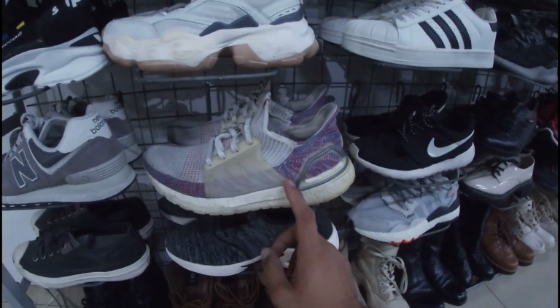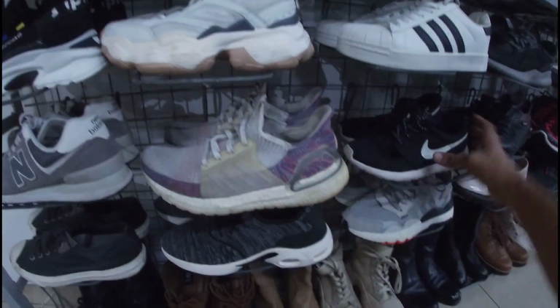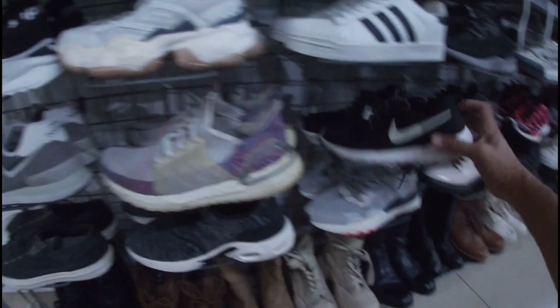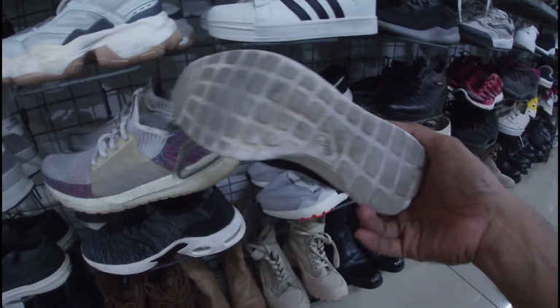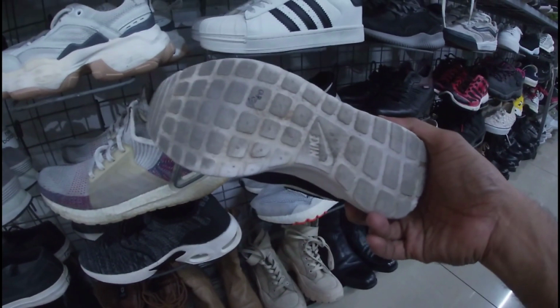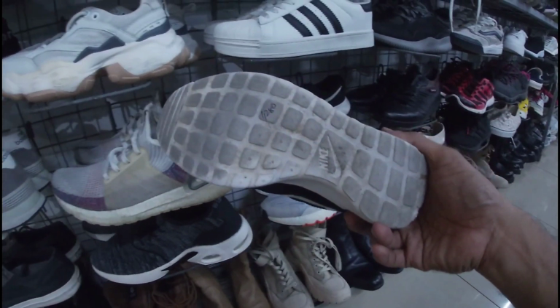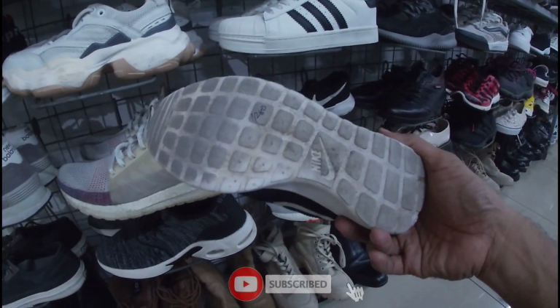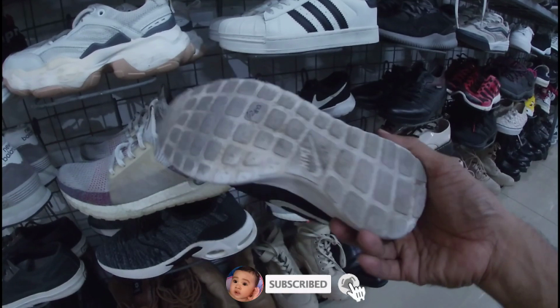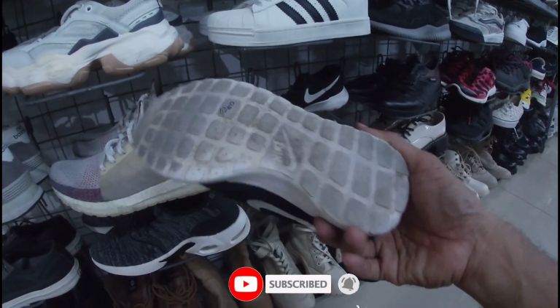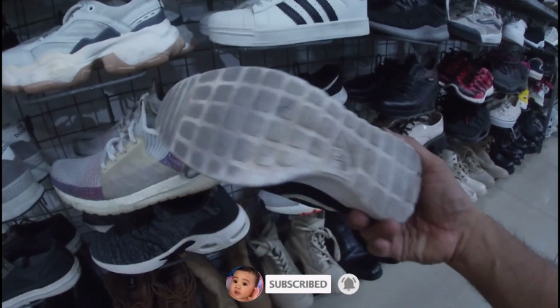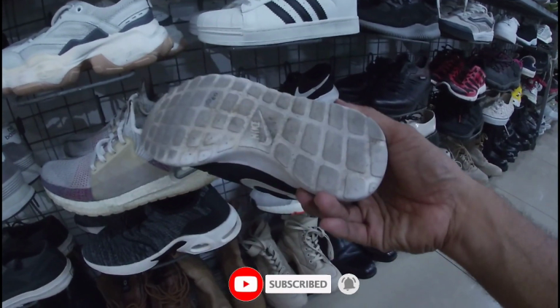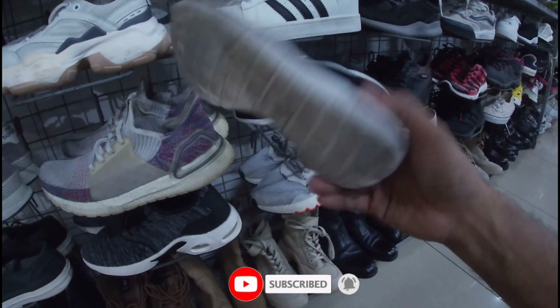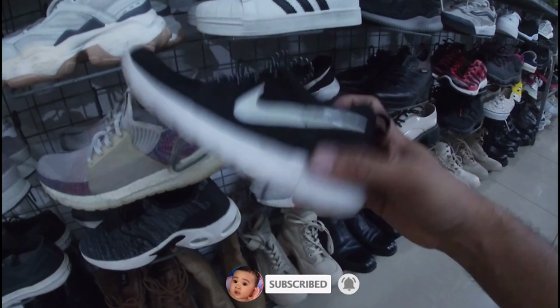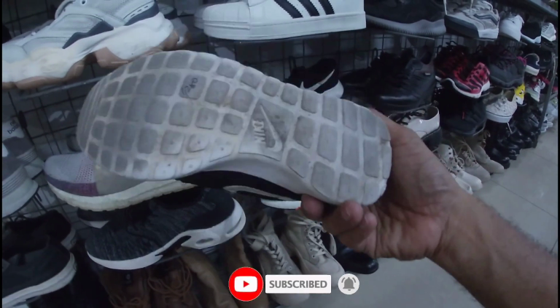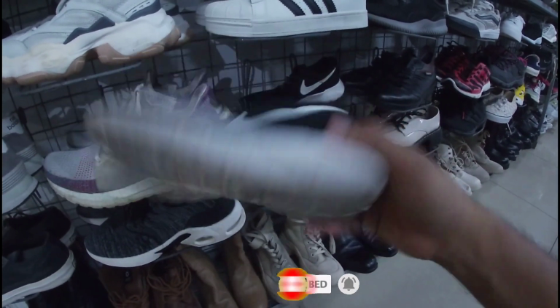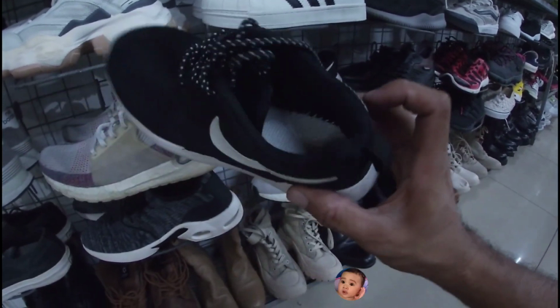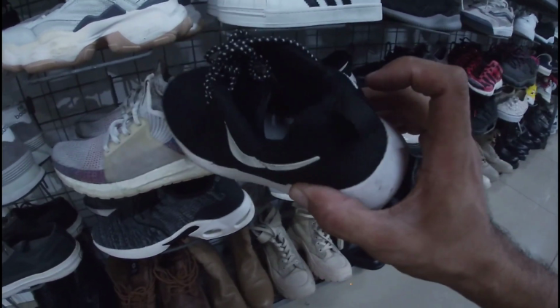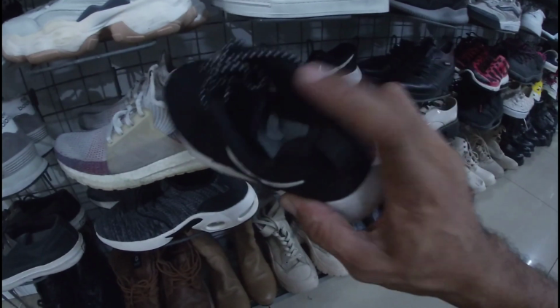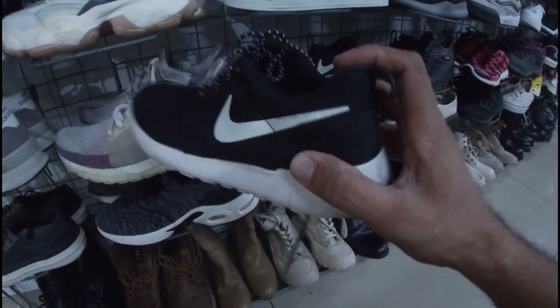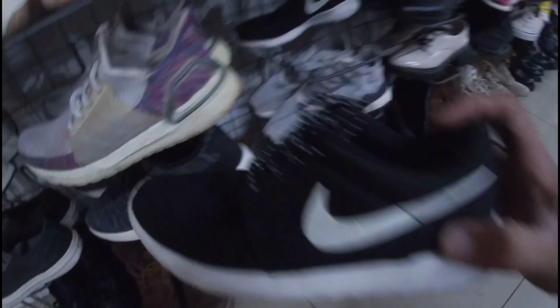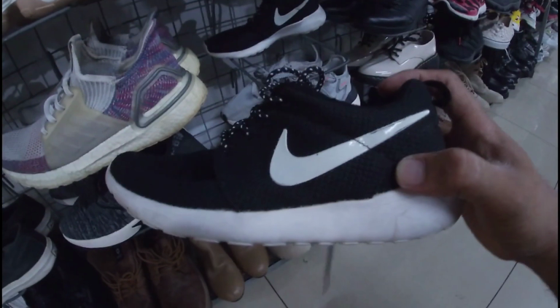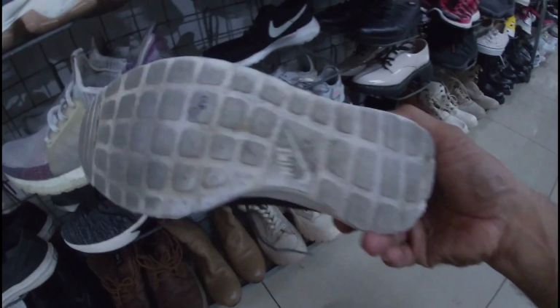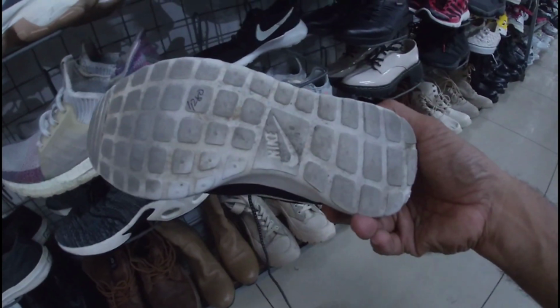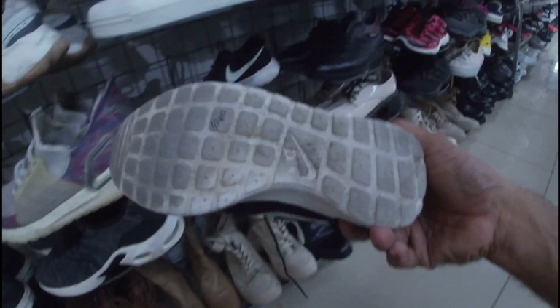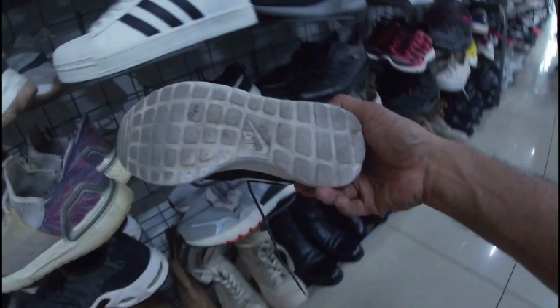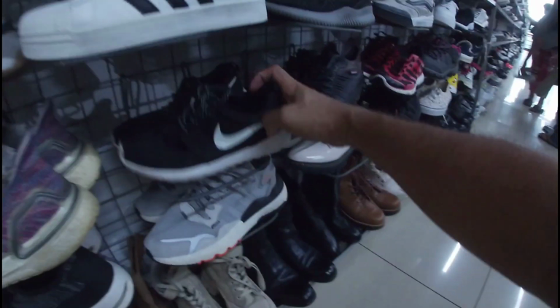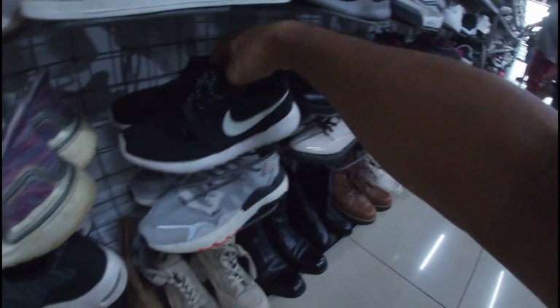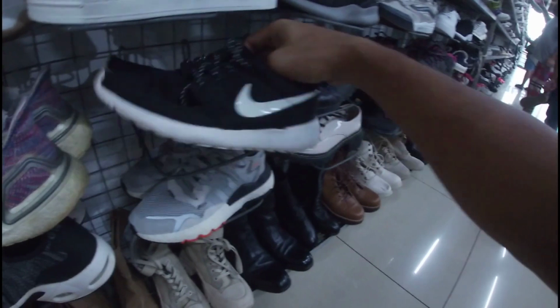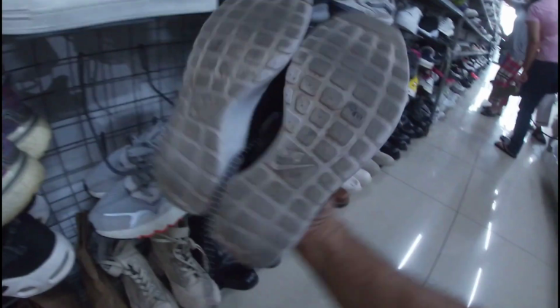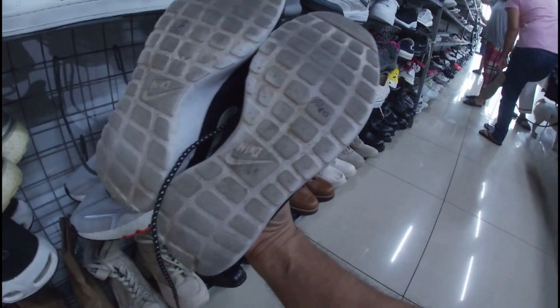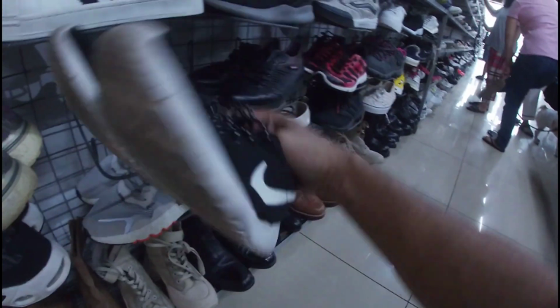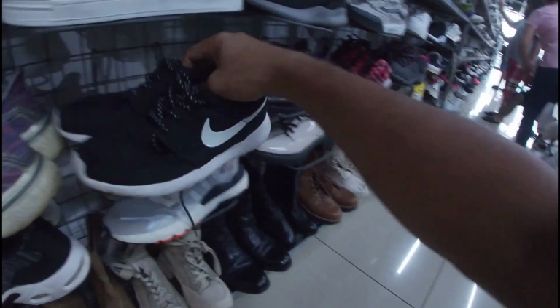Ito Rocheran — maliit. Pambabae. 1,280 pesos. Okay pa naman yung outsole niya — madumi lang. Wala nang insole. Ito, 6.5 lang, mga gala. Less 20%, 1,280 pesos.